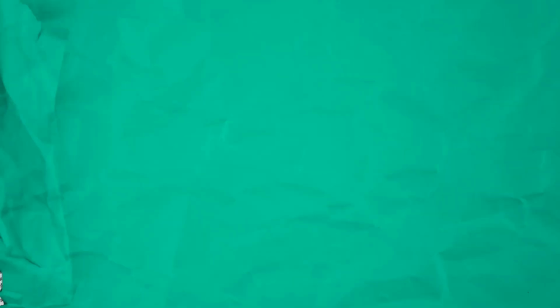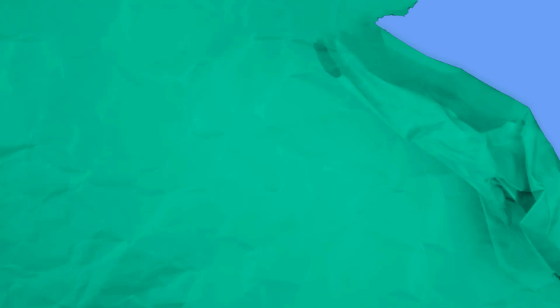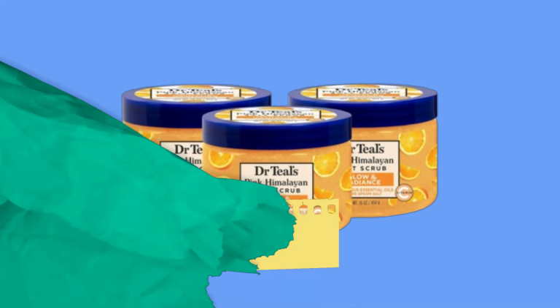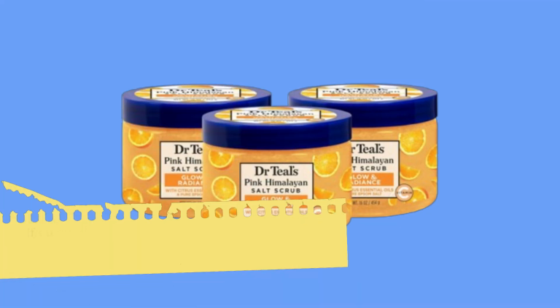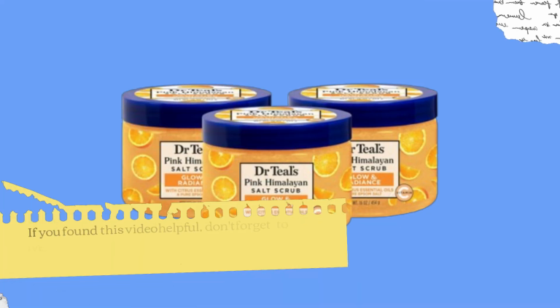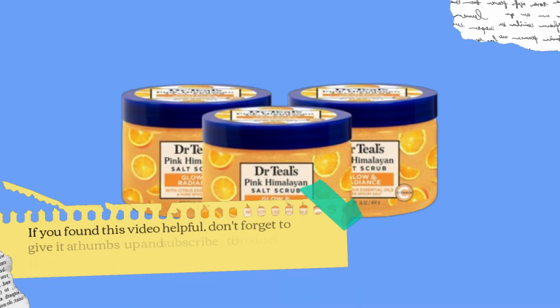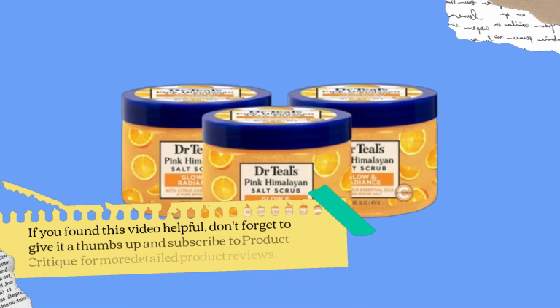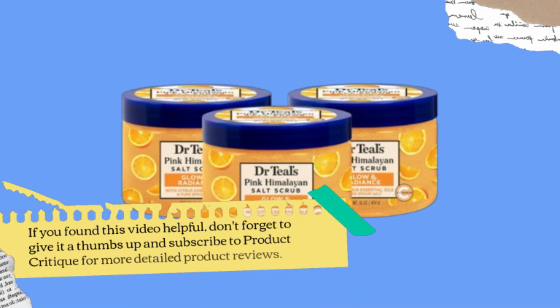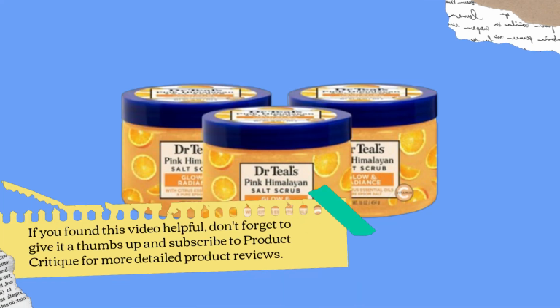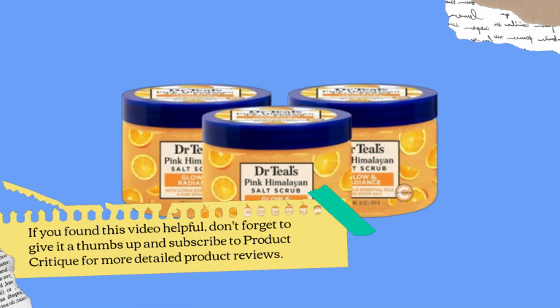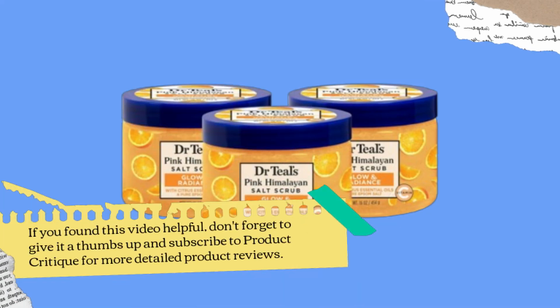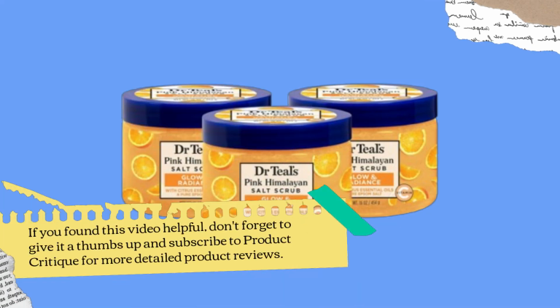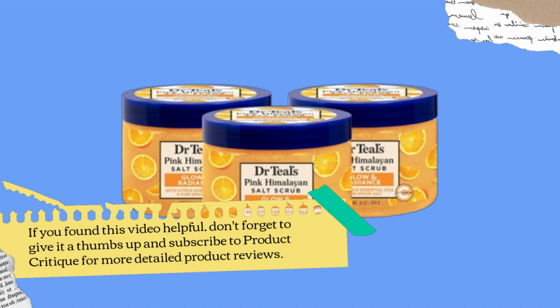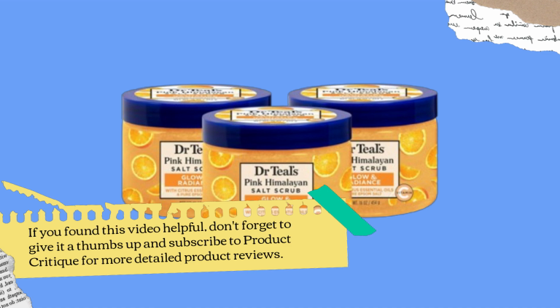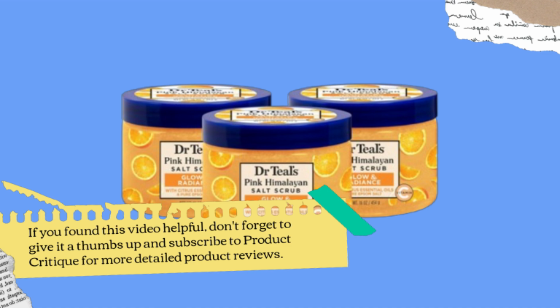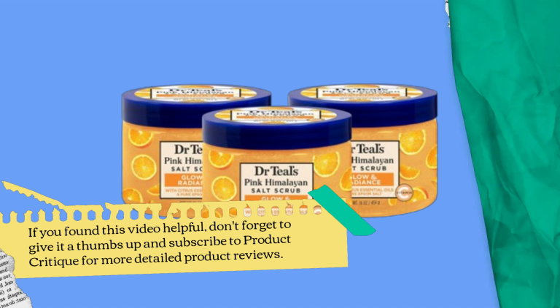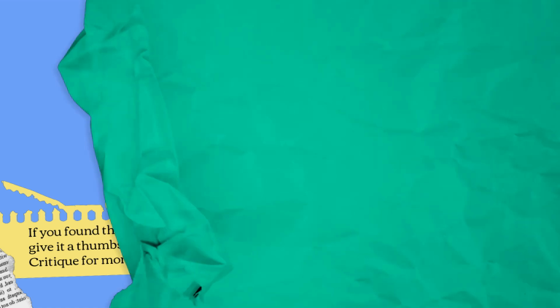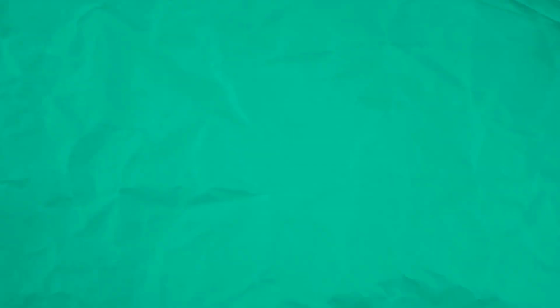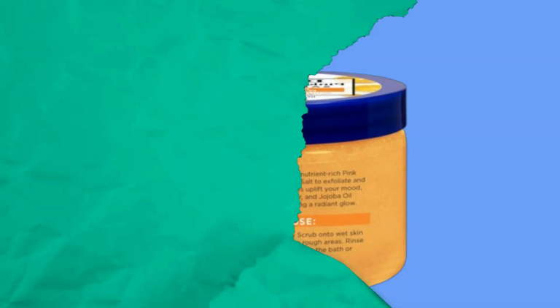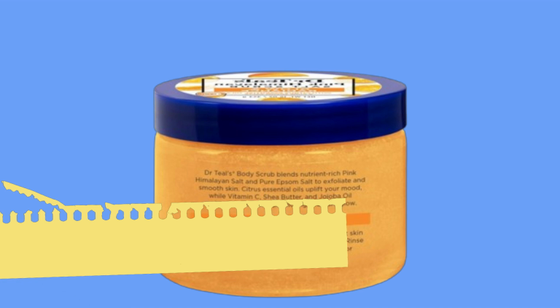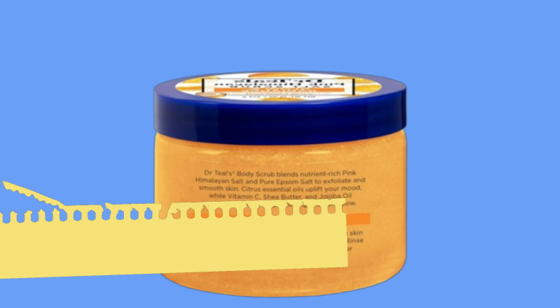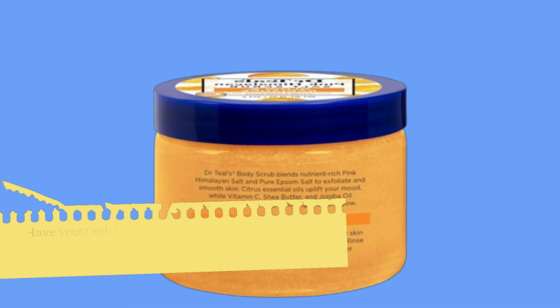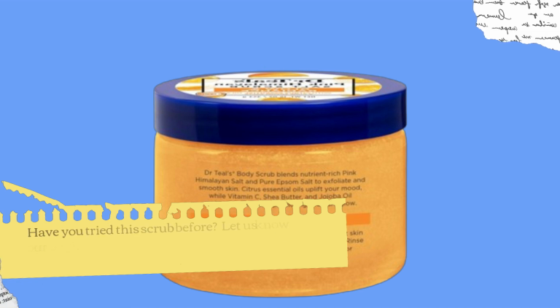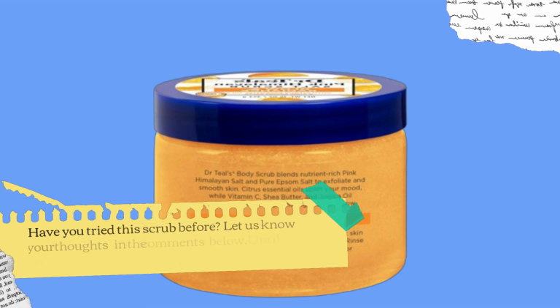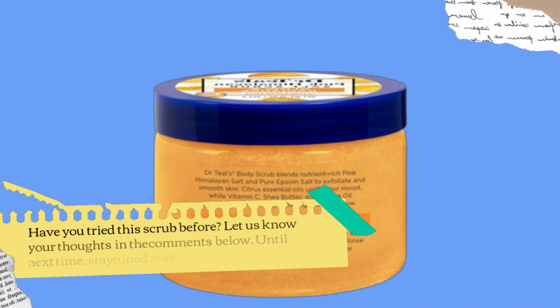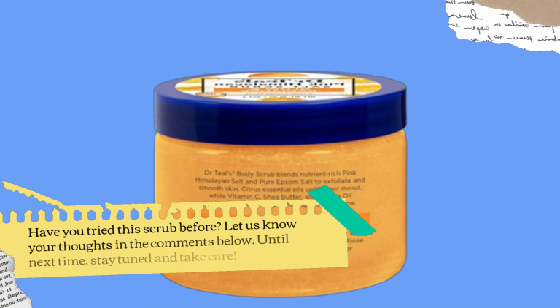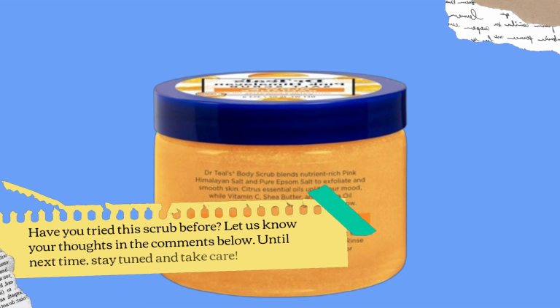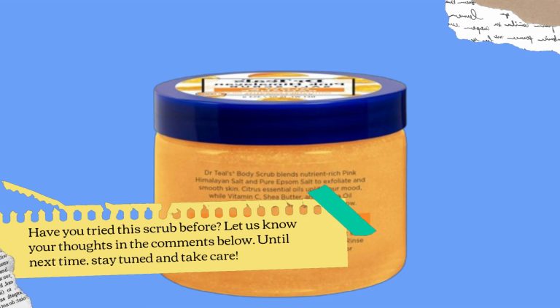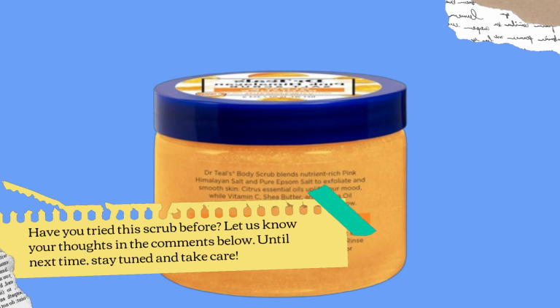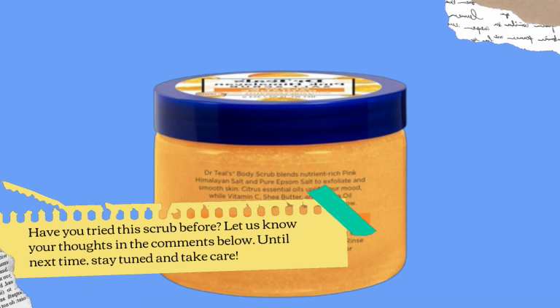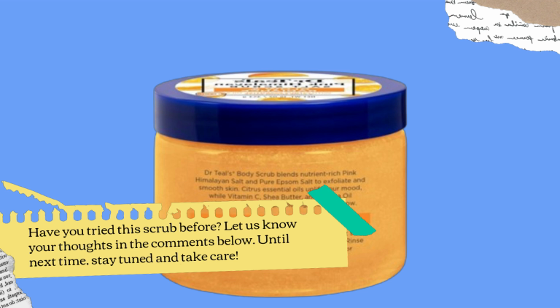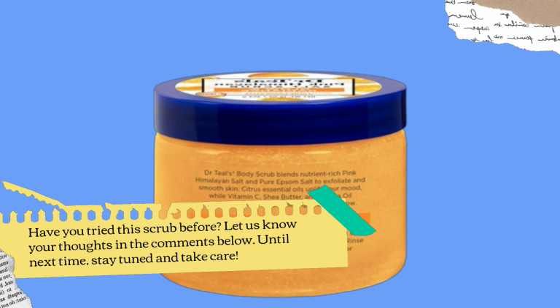If you found this video helpful, don't forget to give it a thumbs up and subscribe to Product Critique for more detailed product reviews. Have you tried this scrub before? Let us know your thoughts in the comments below. Until next time, stay tuned and take care.